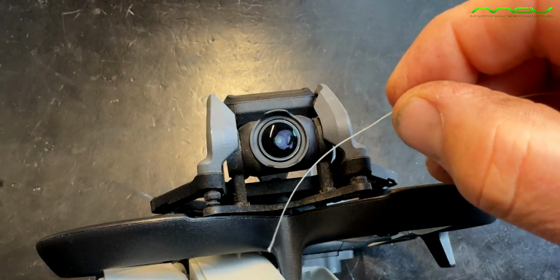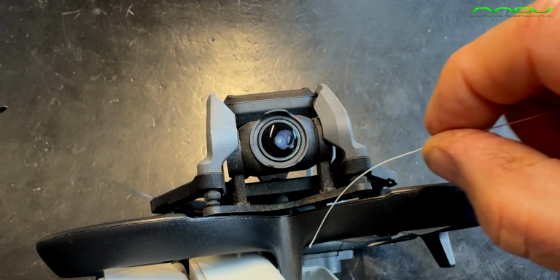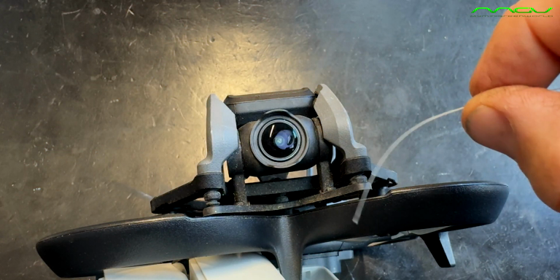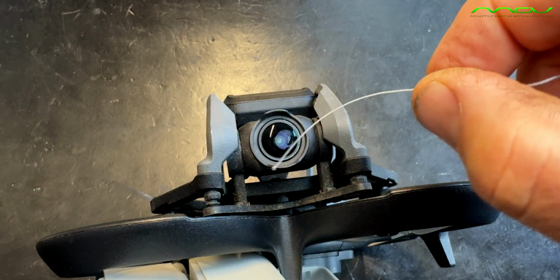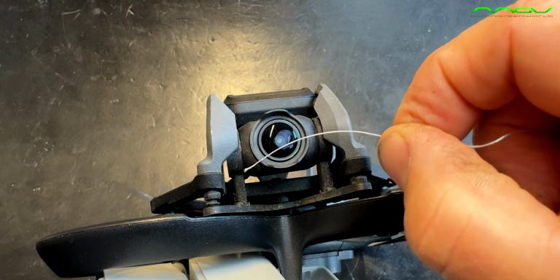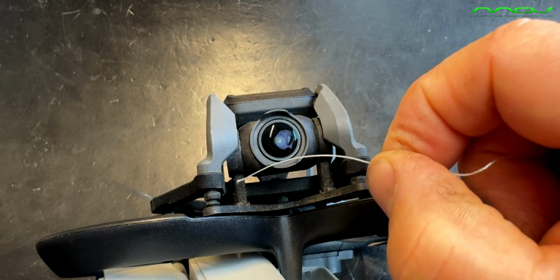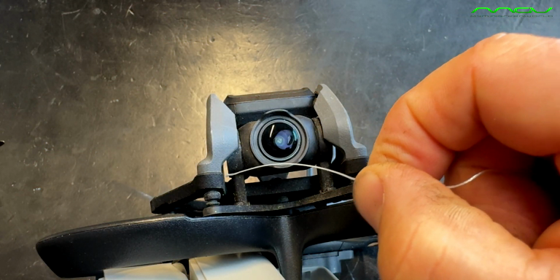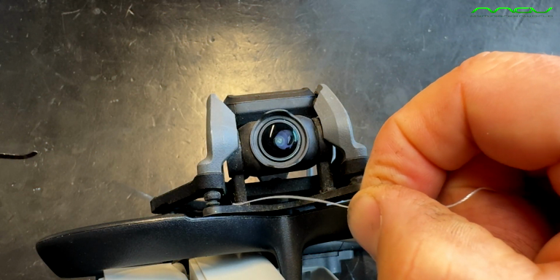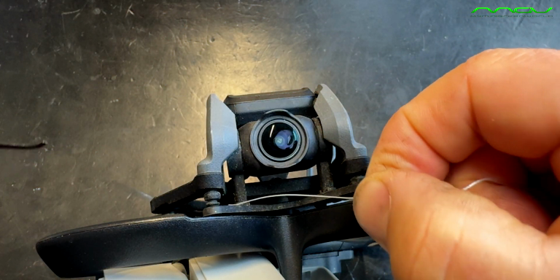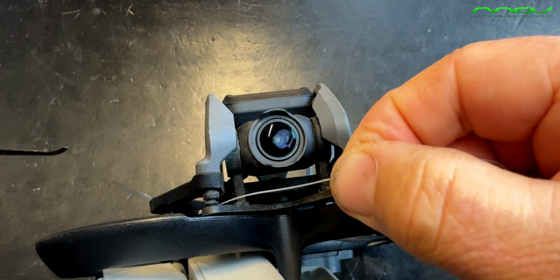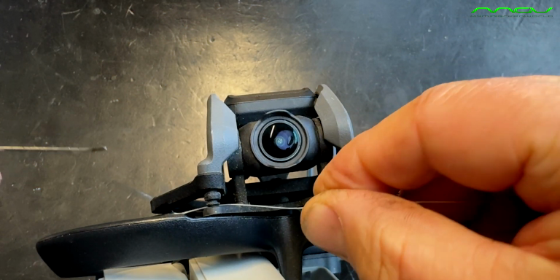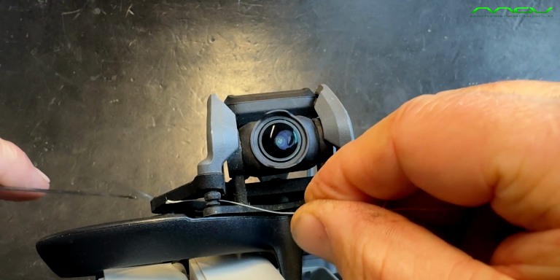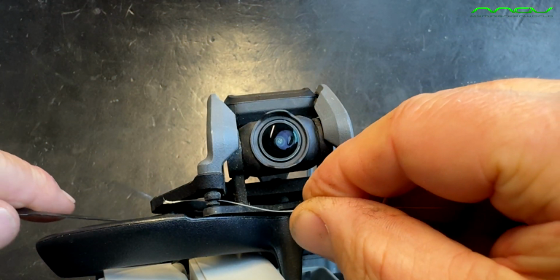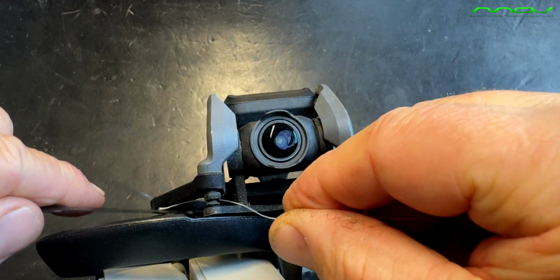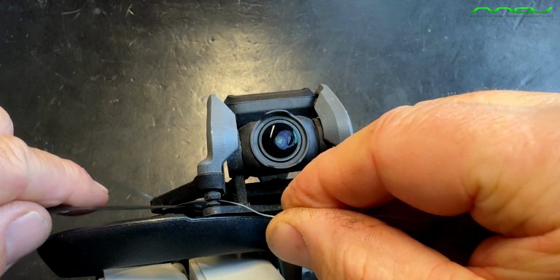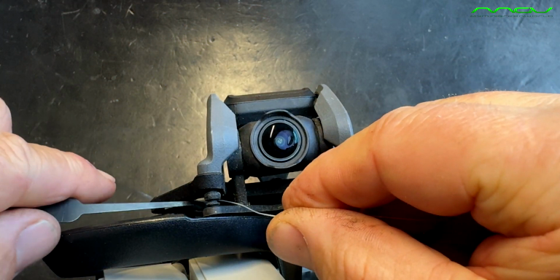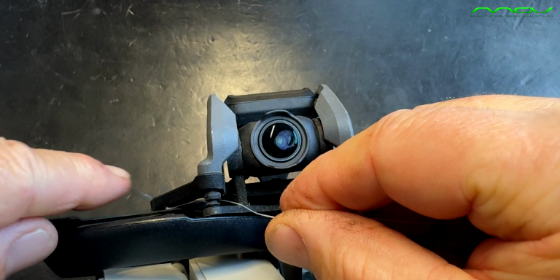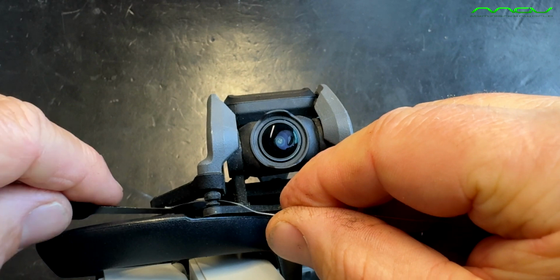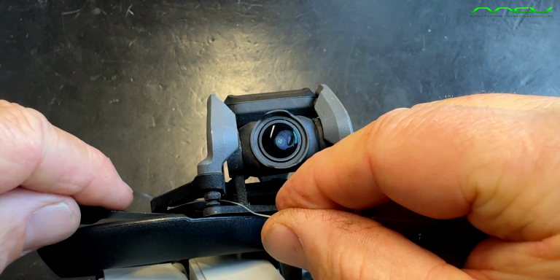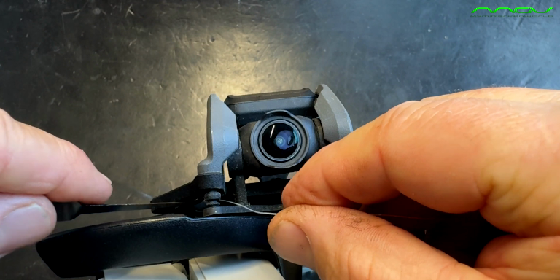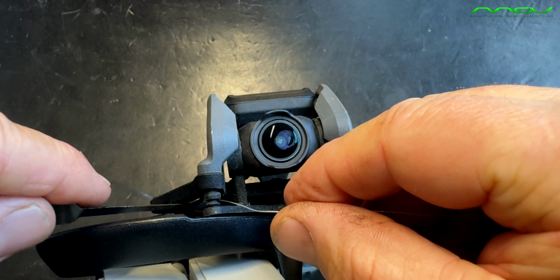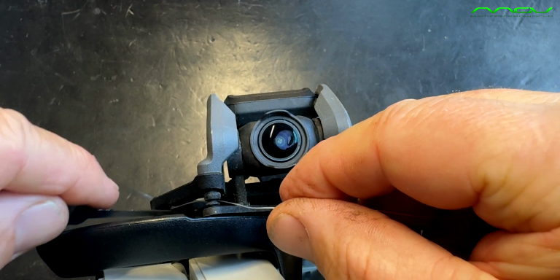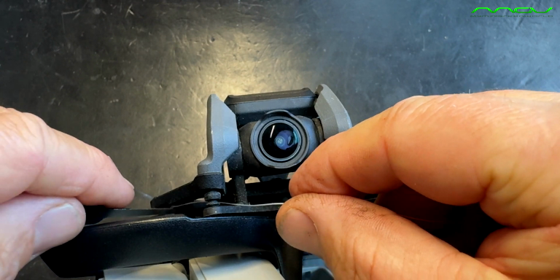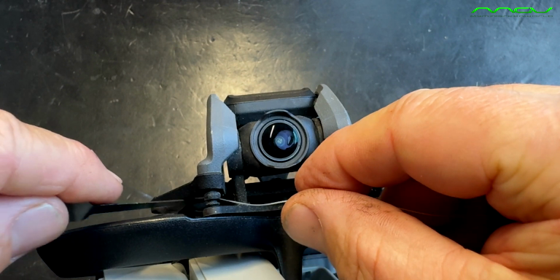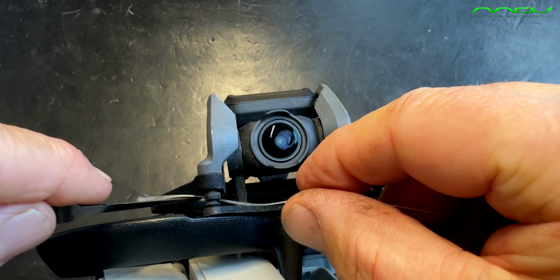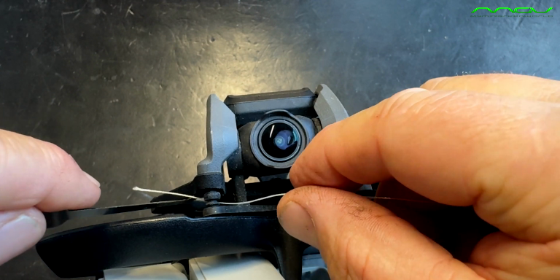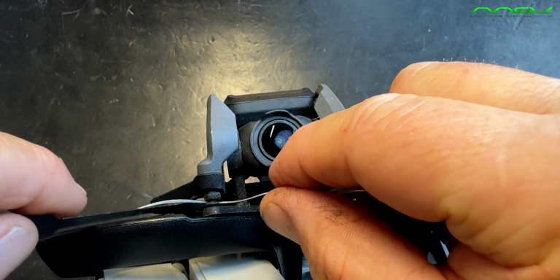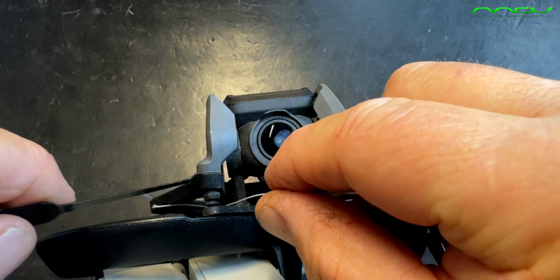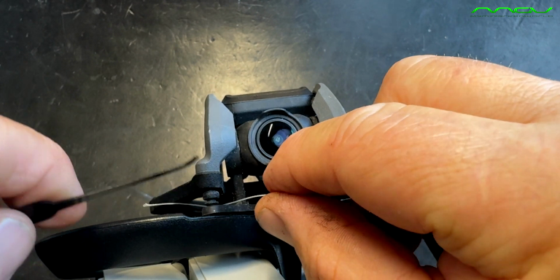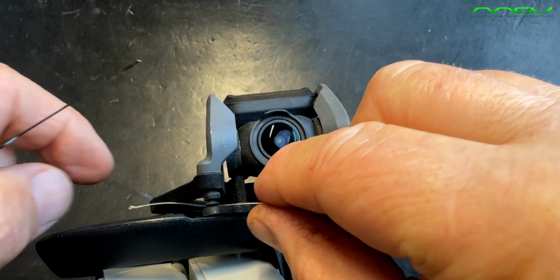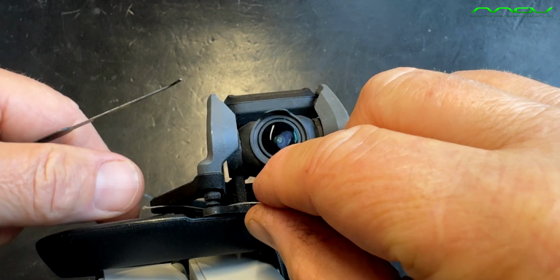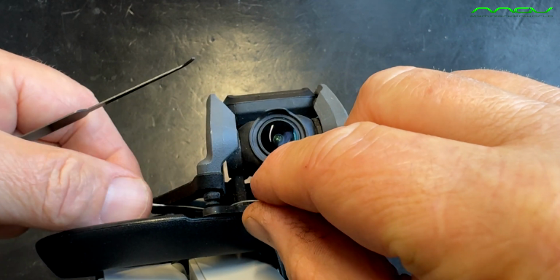Here you can see our front small rubber buffer that slipped out due to the impact. To avoid something worse, we now have to get it back down into the hole.